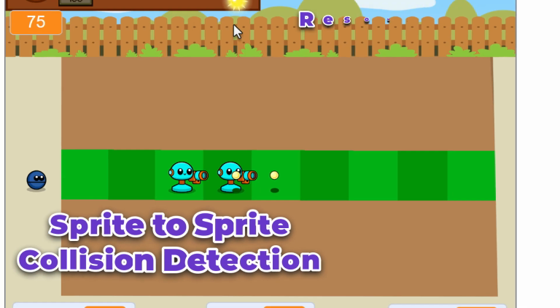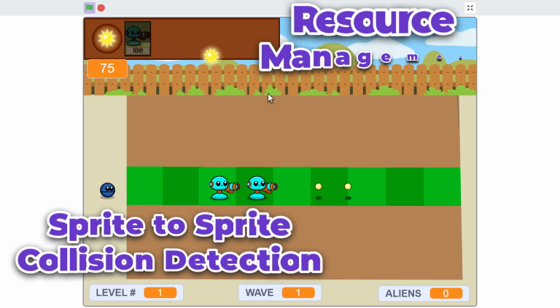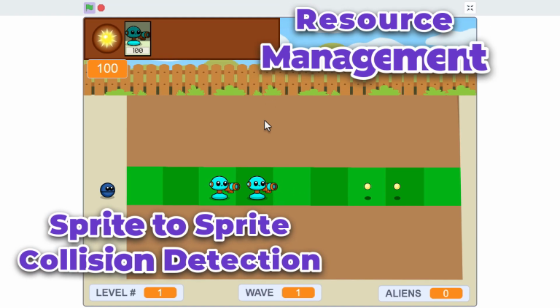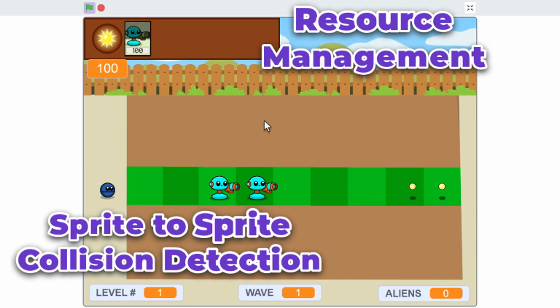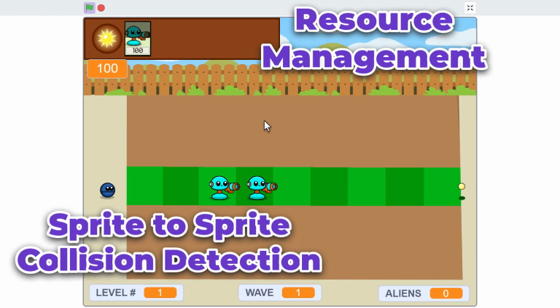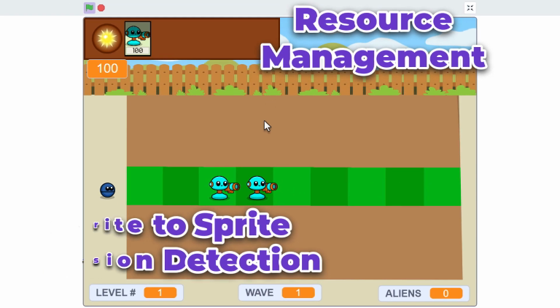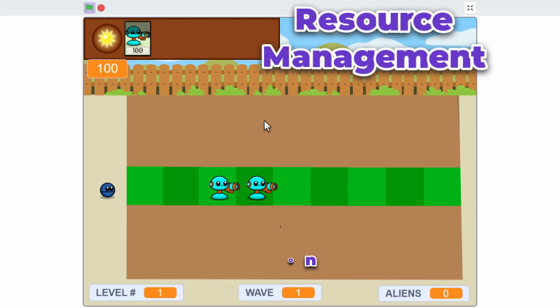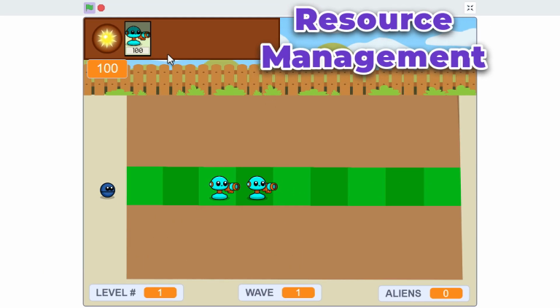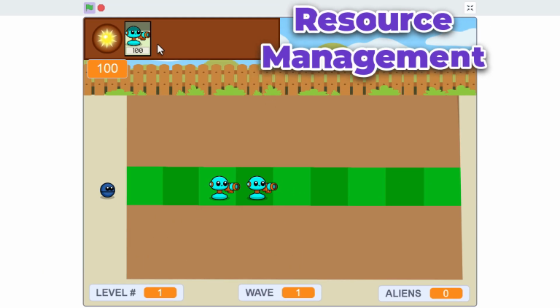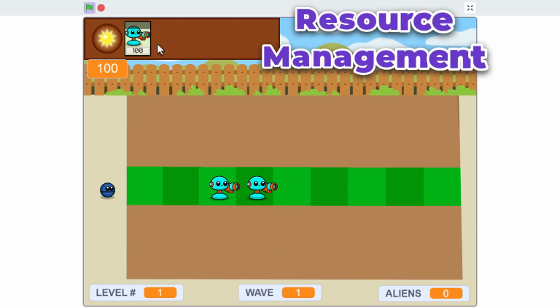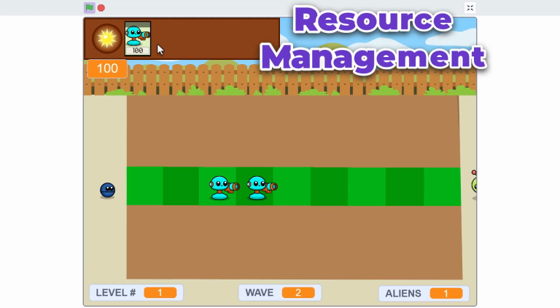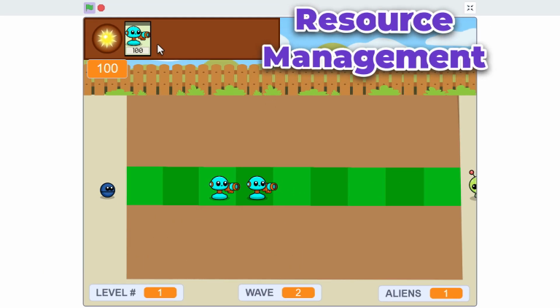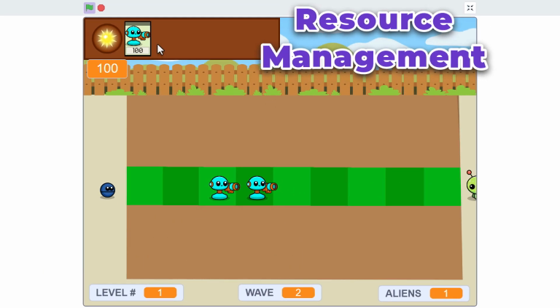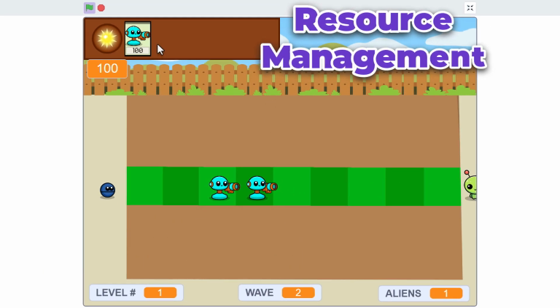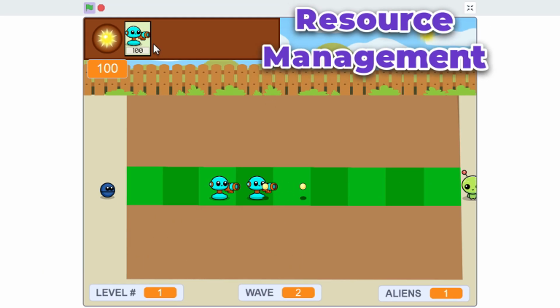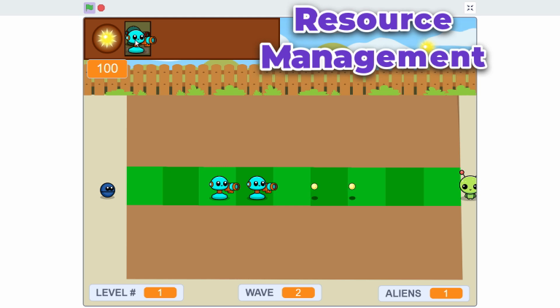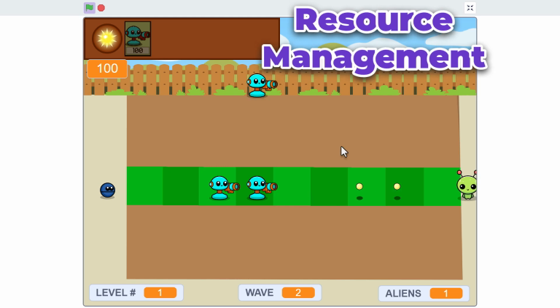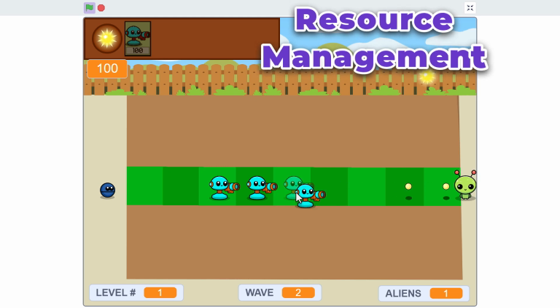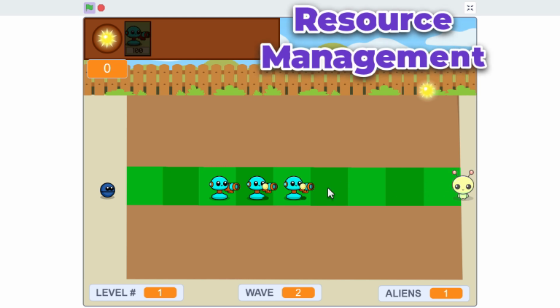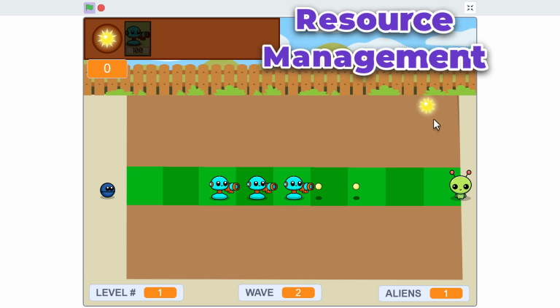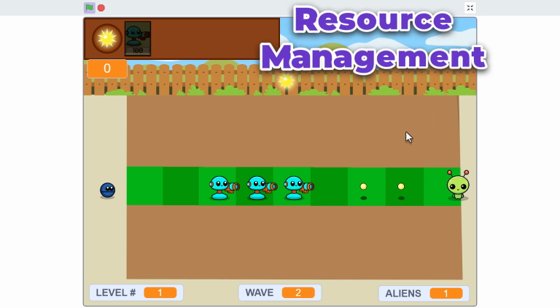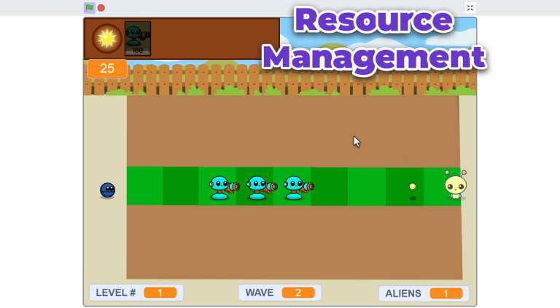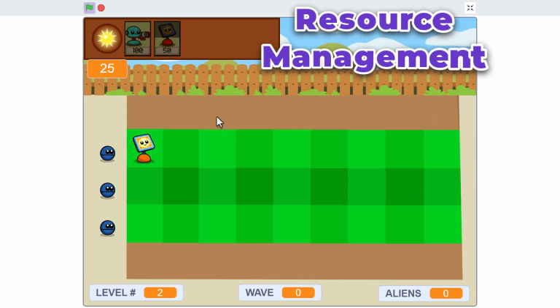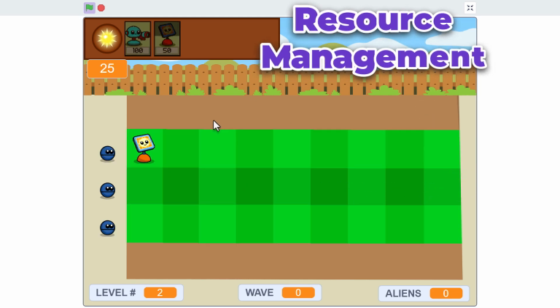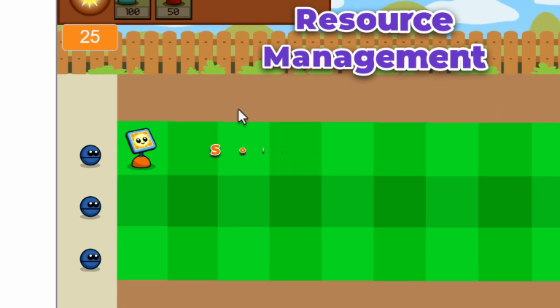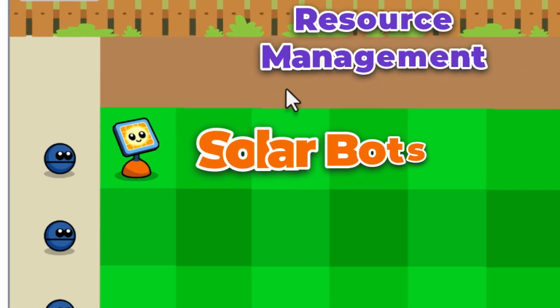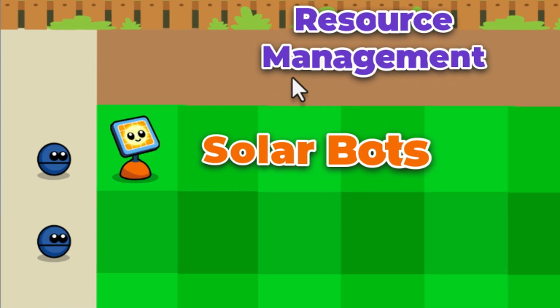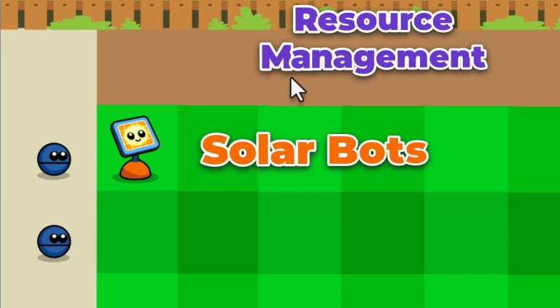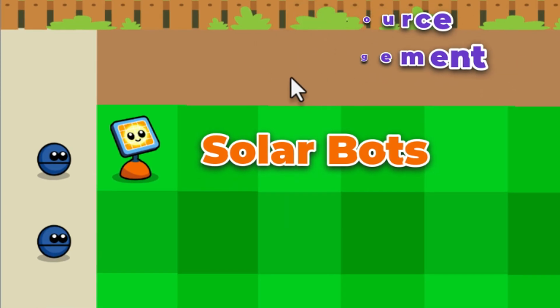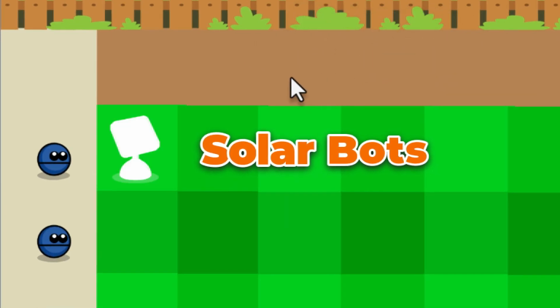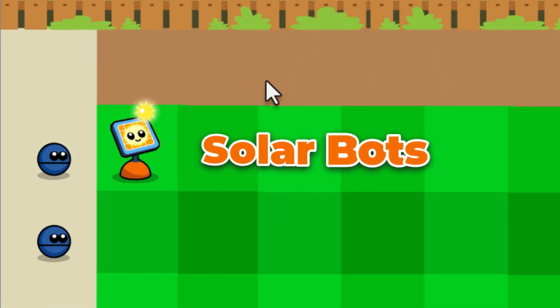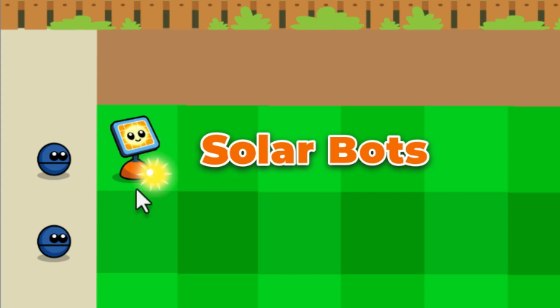Managing resources is key to building a strong defence. We need to collect sun power, which is used as a currency to build new robots. Solar bots generate more sun power, helping you gather resources quicker.